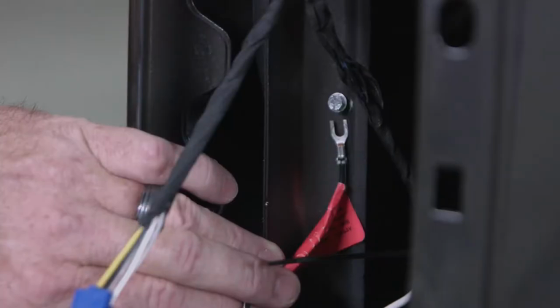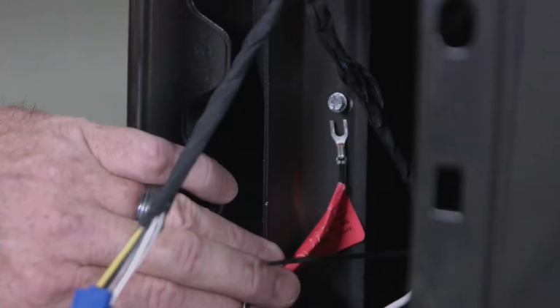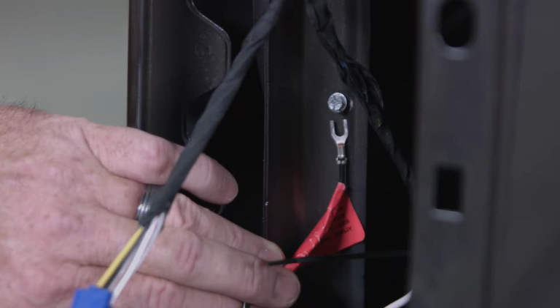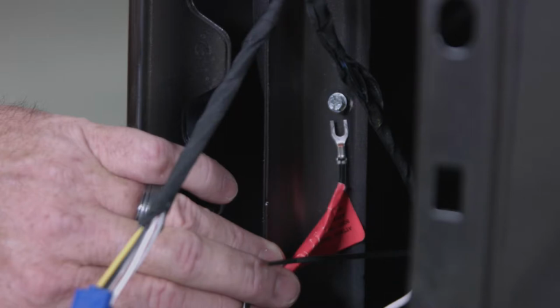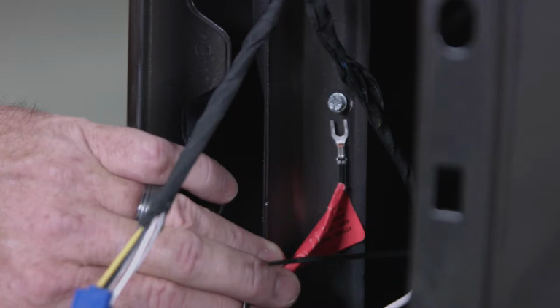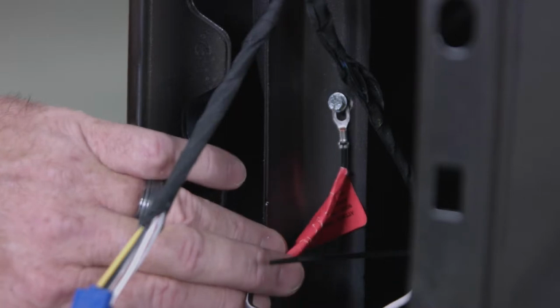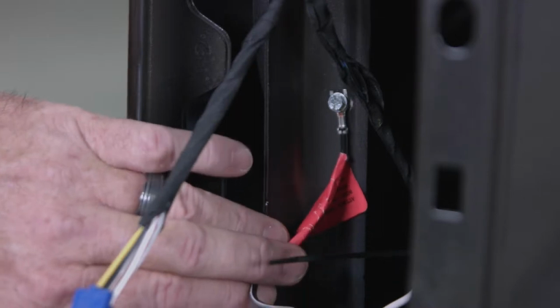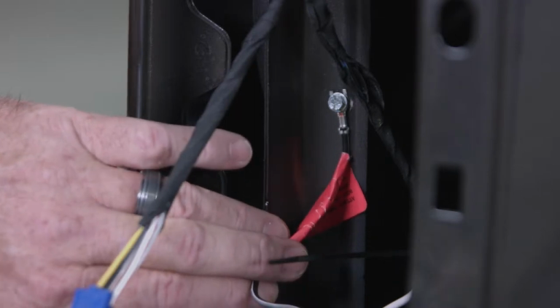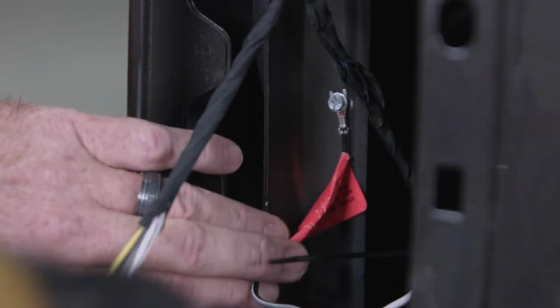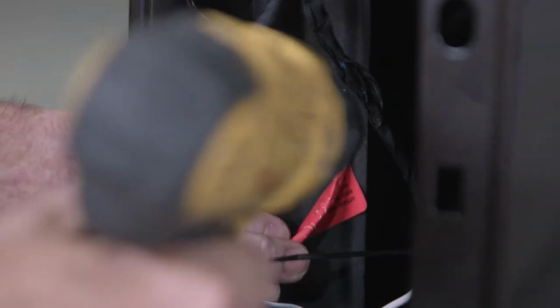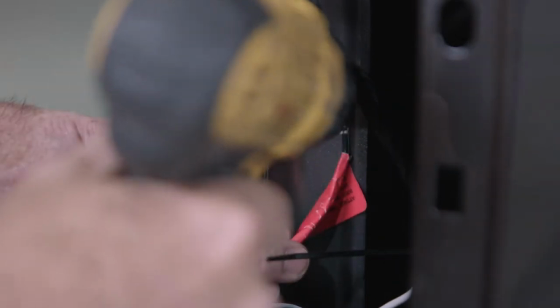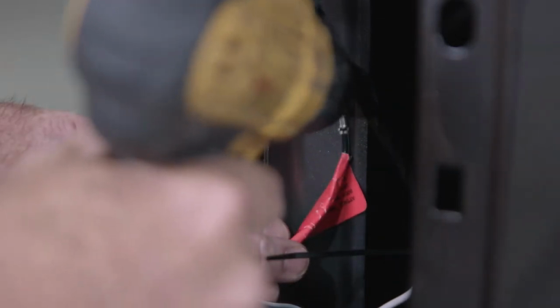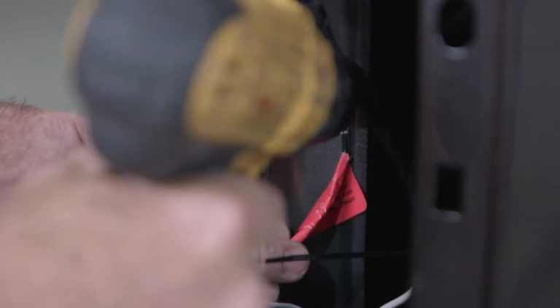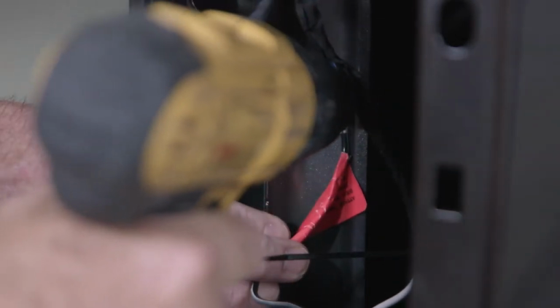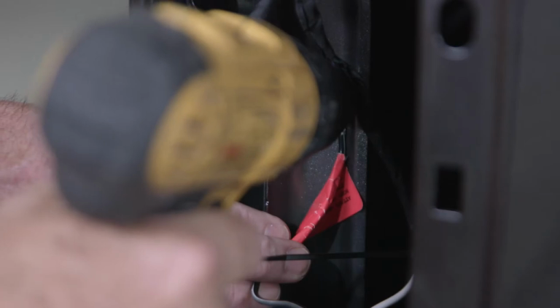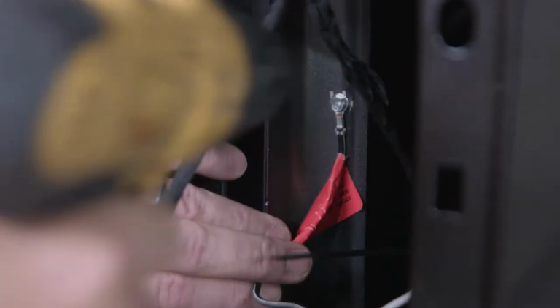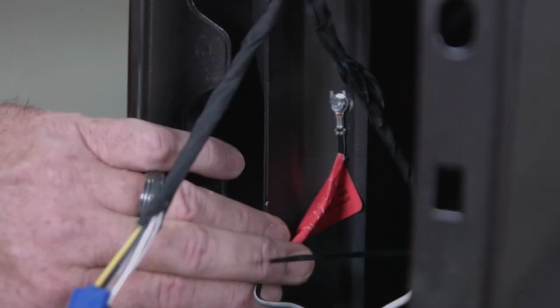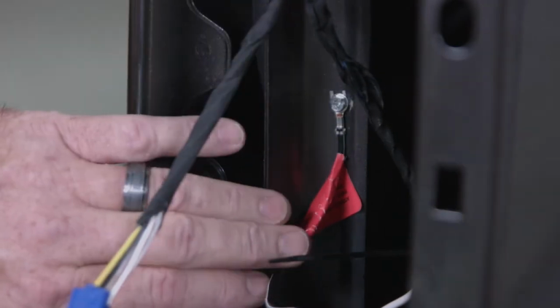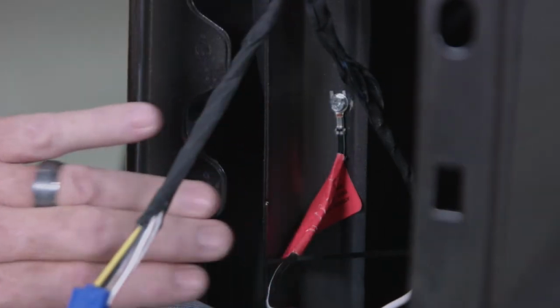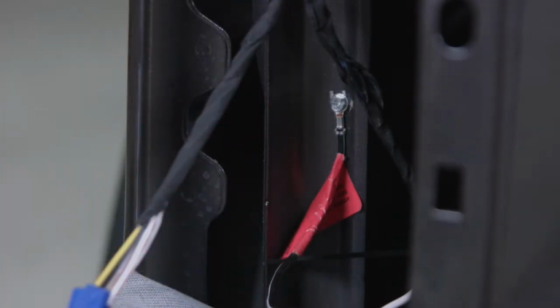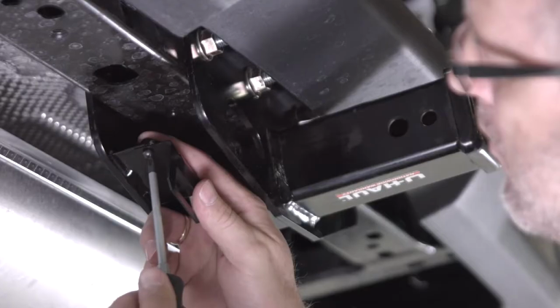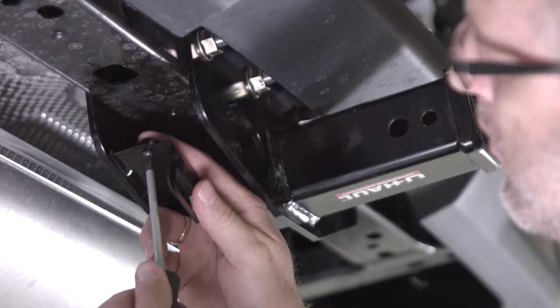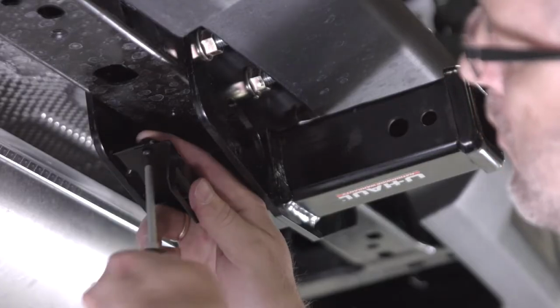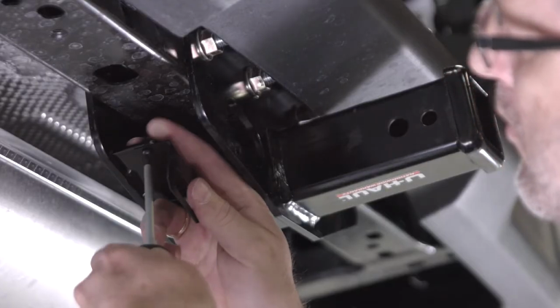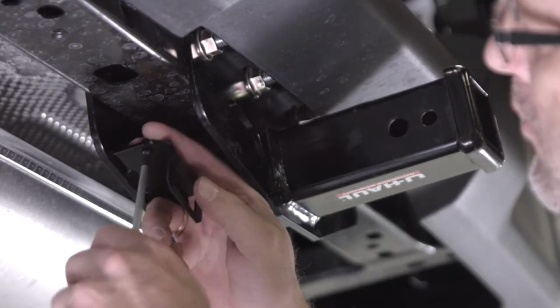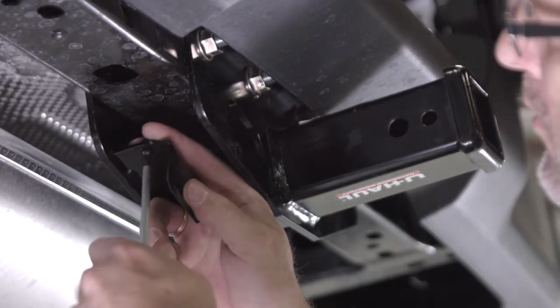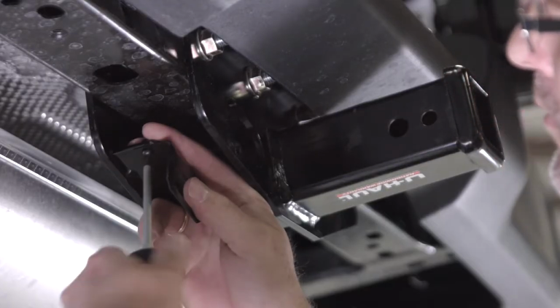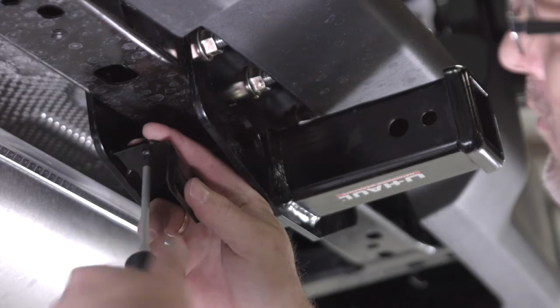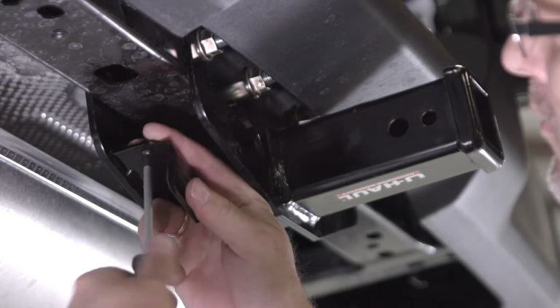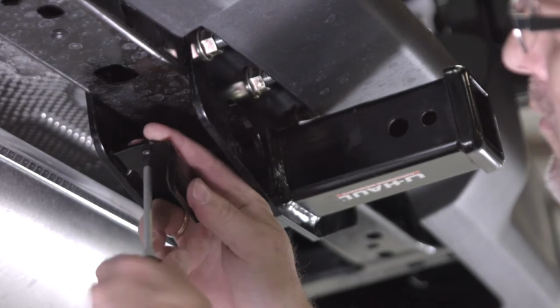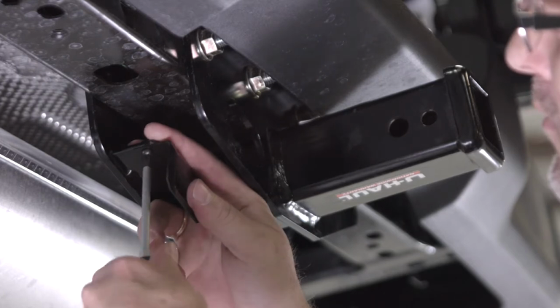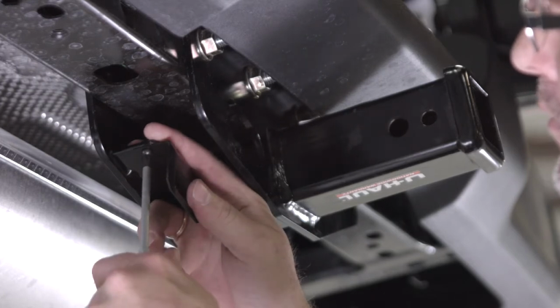Using a power drill and a 10mm socket, screw the spade connector on the end of the white wire of the trailer harness into a metal spot on the vehicle. With a Phillips head screwdriver, attach the connector bracket to the hitch.